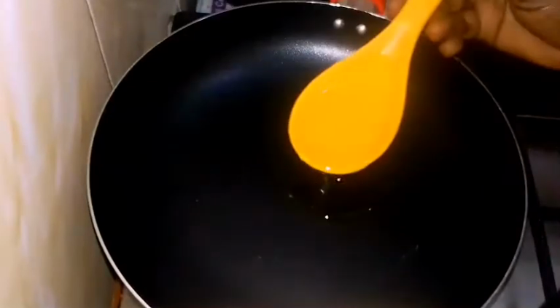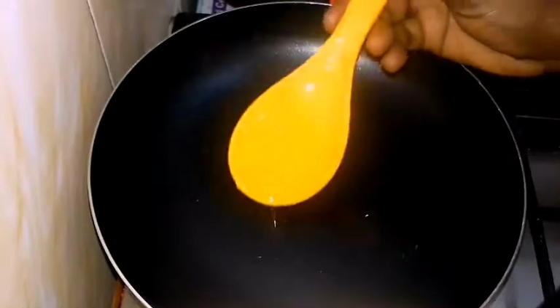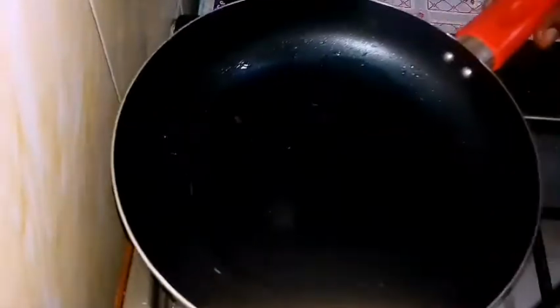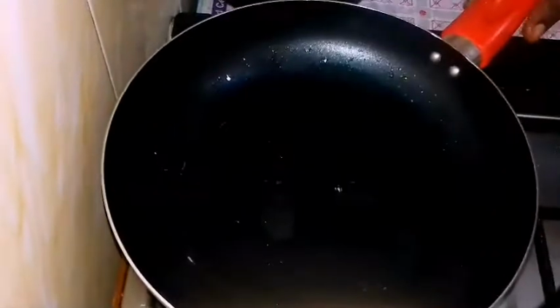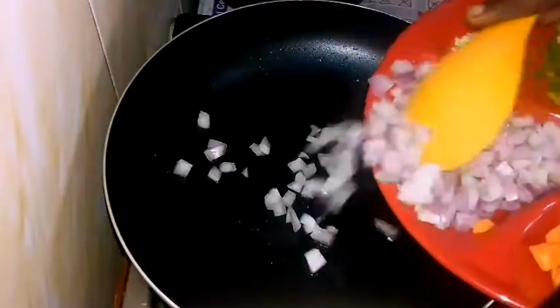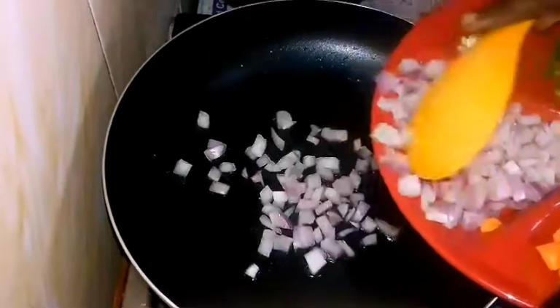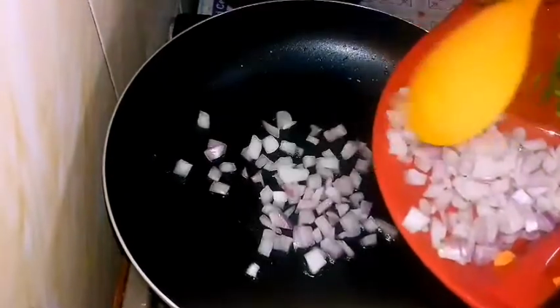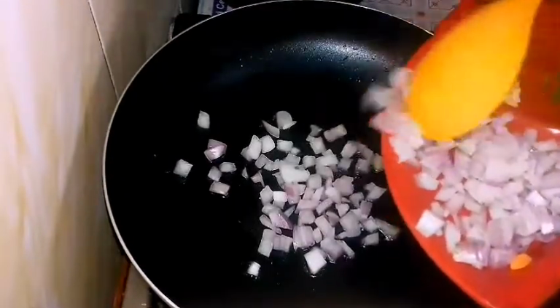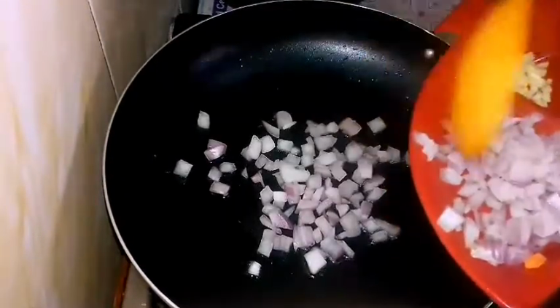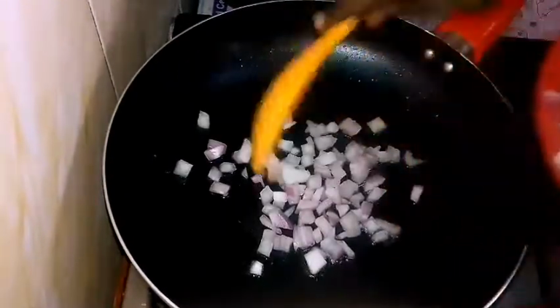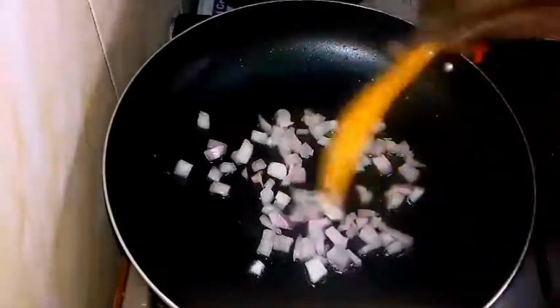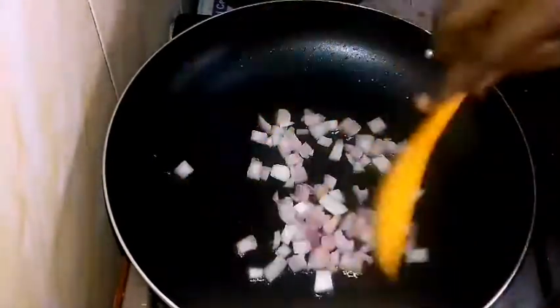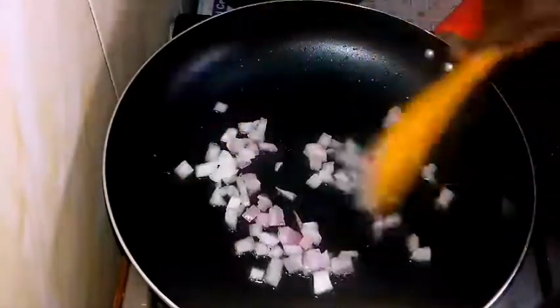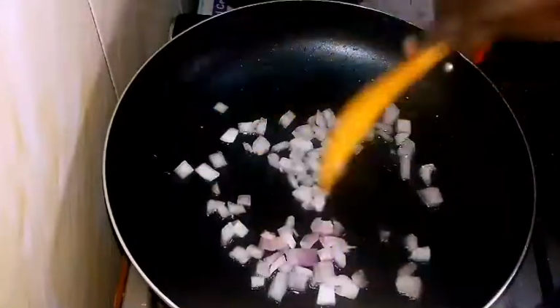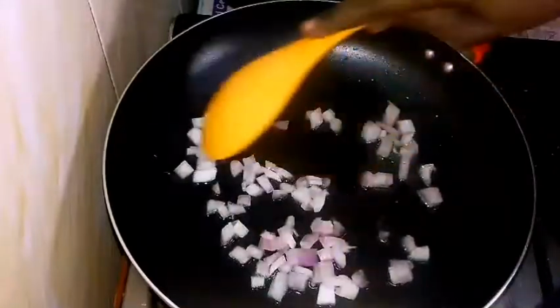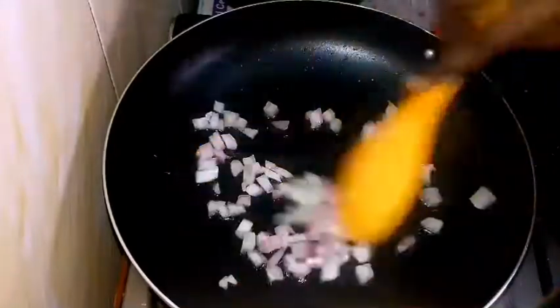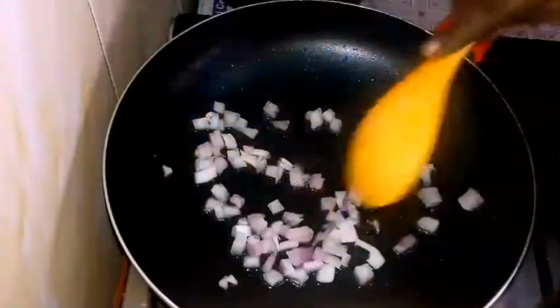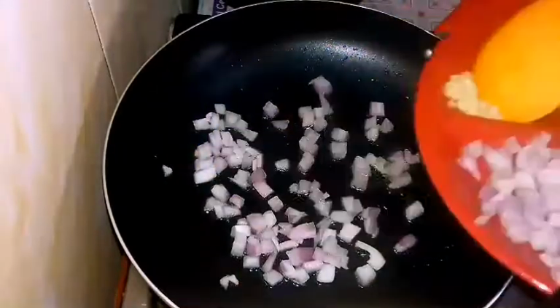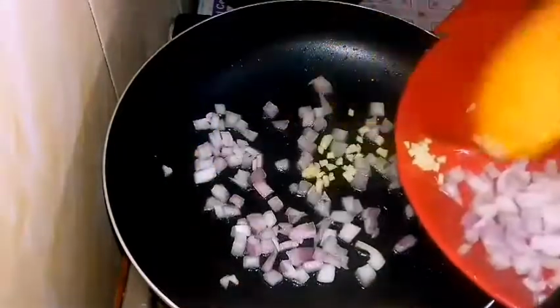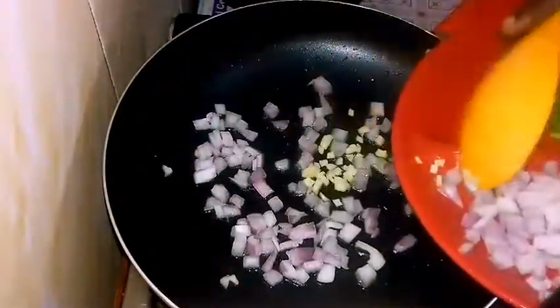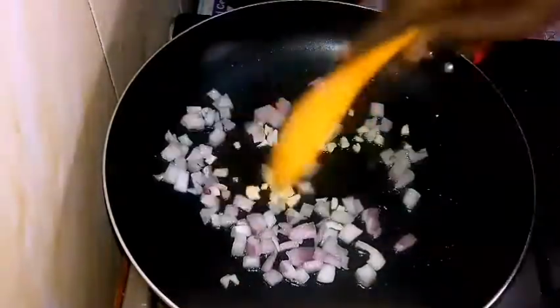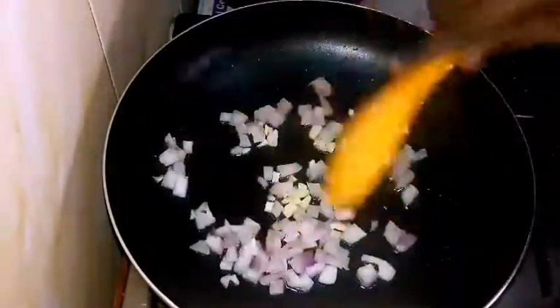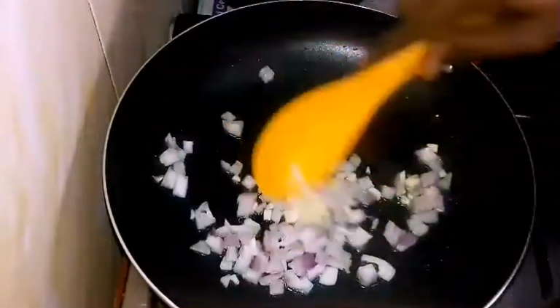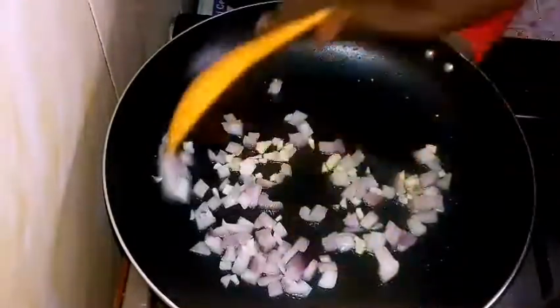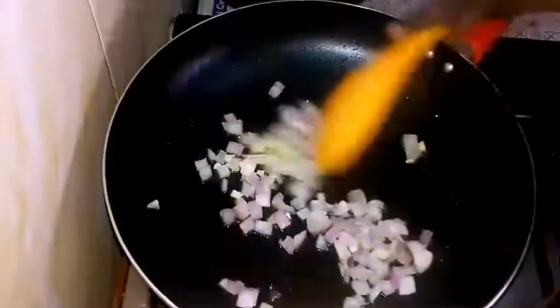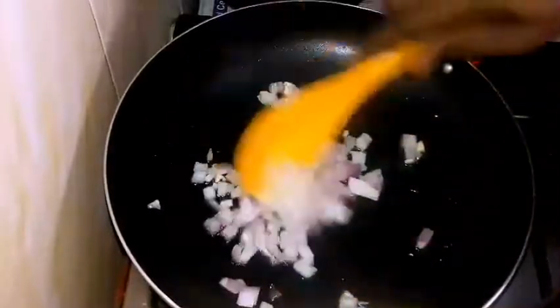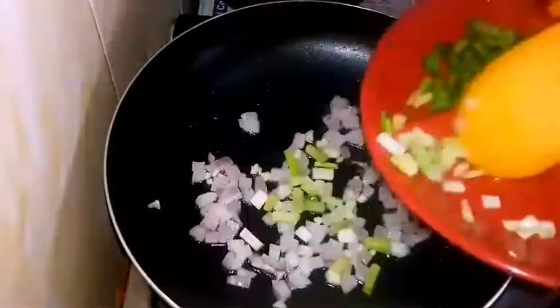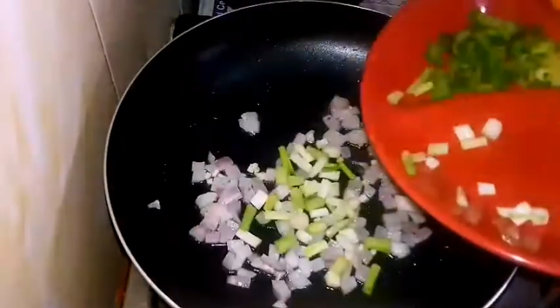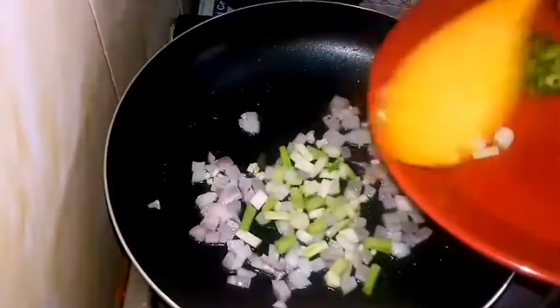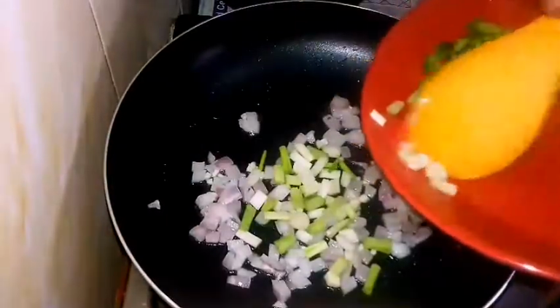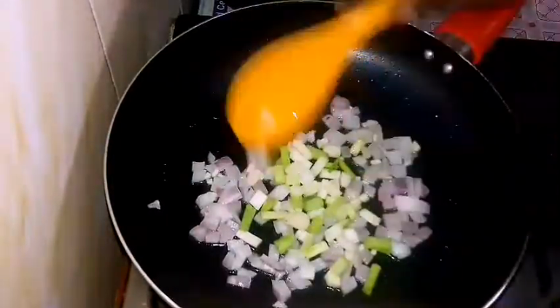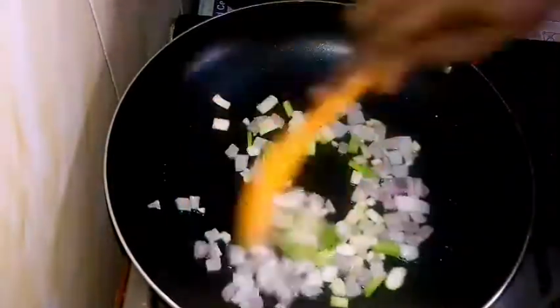I'm going to be using one tablespoon of oil for this, and I'm just going to make the filling by stir frying all of my ingredients together. That's just it.